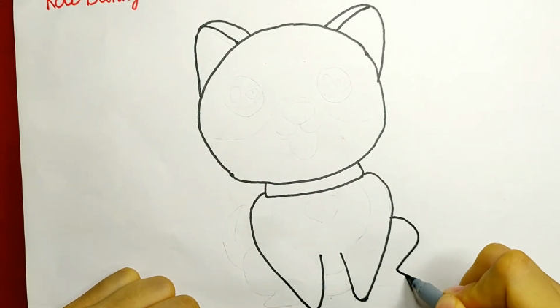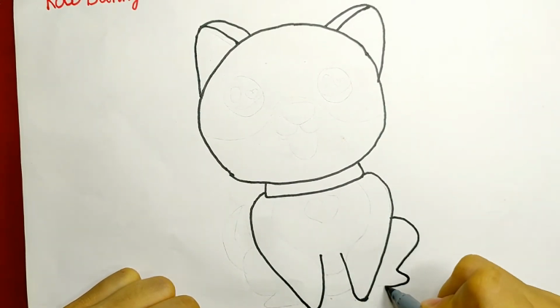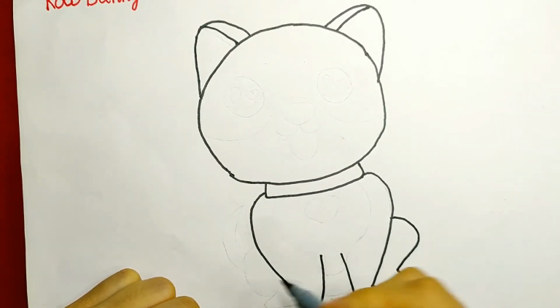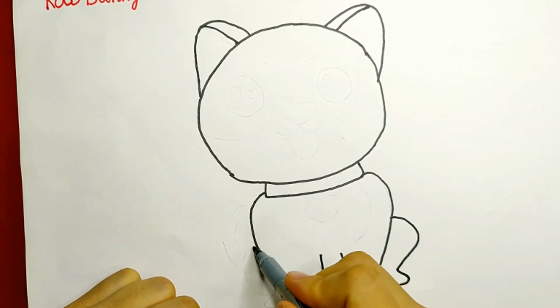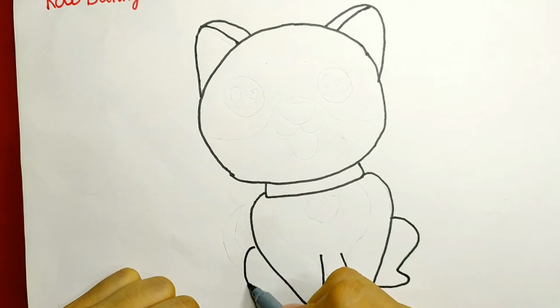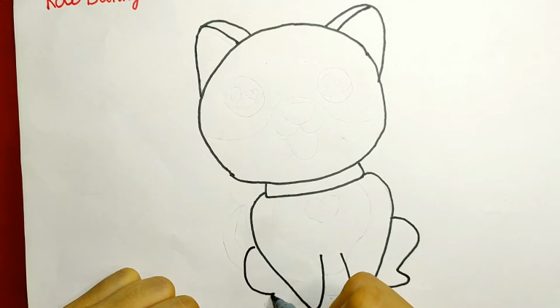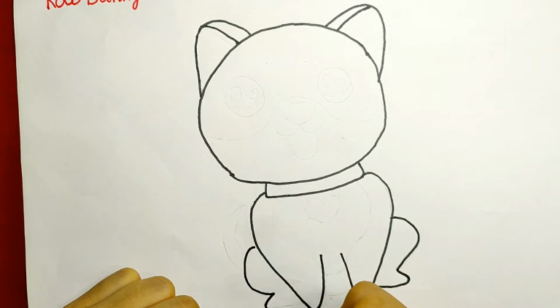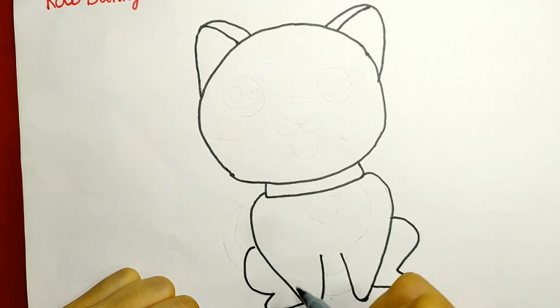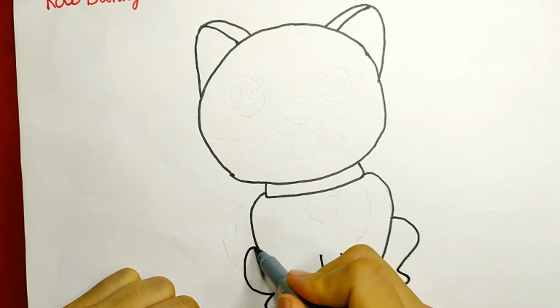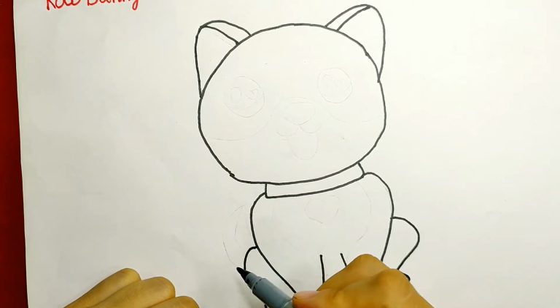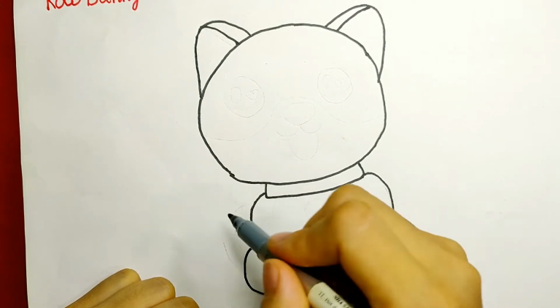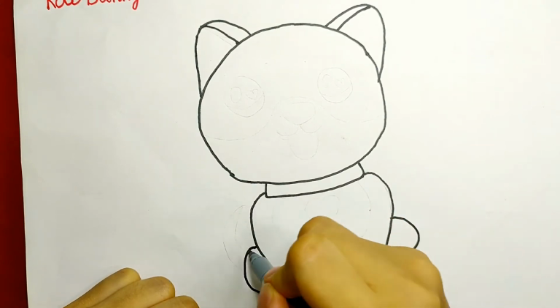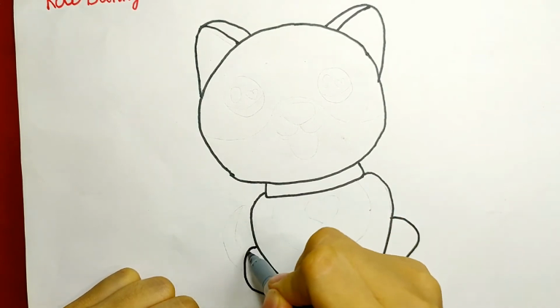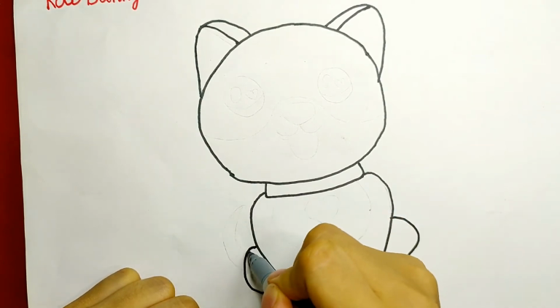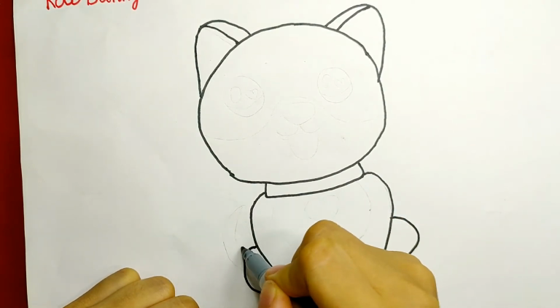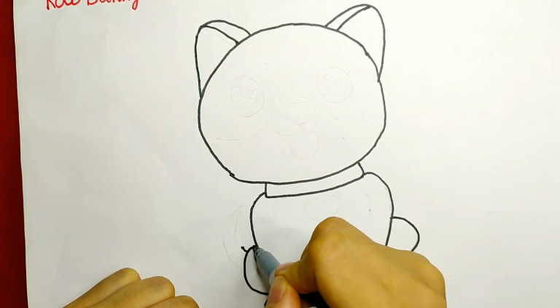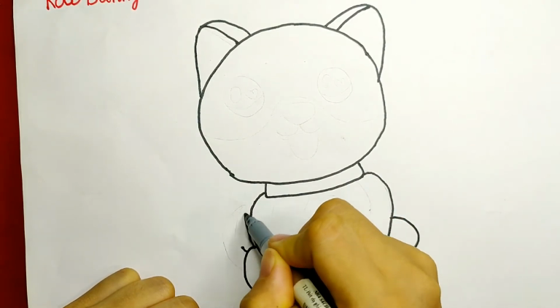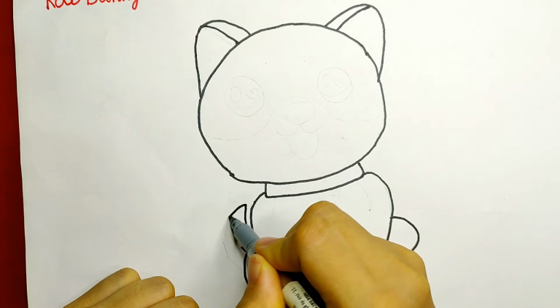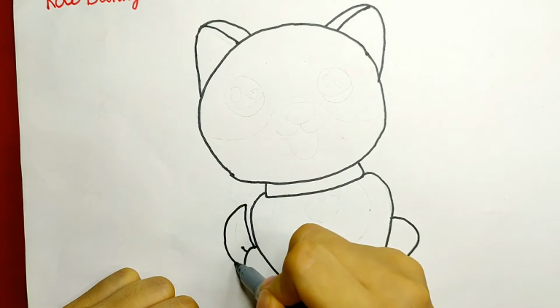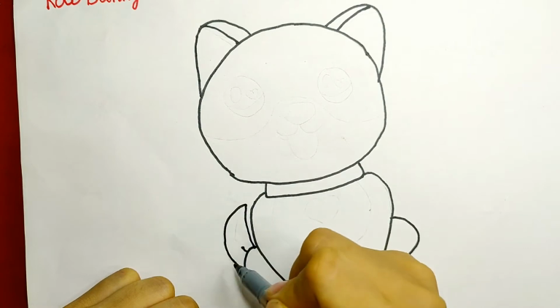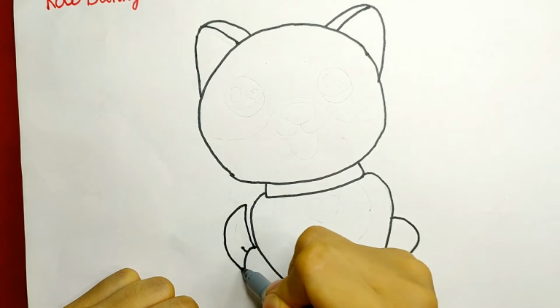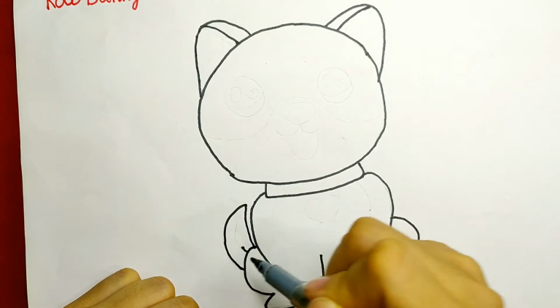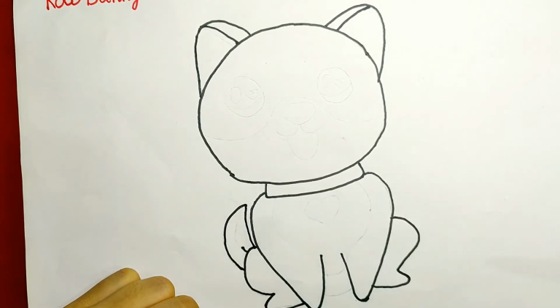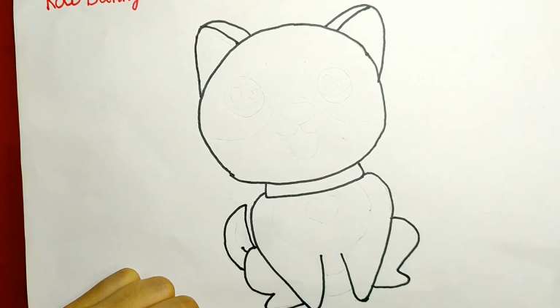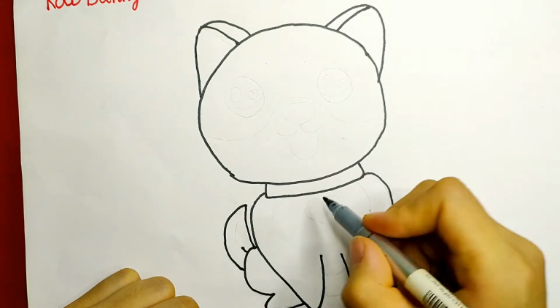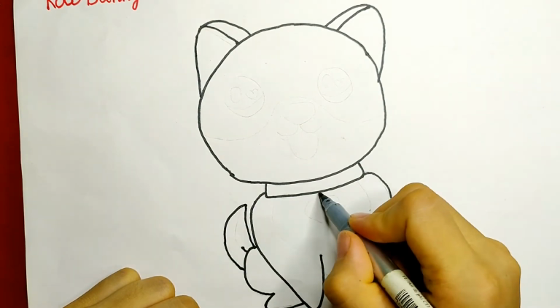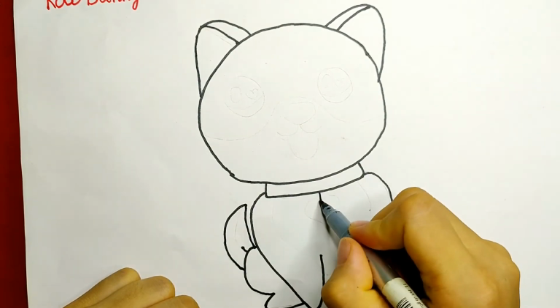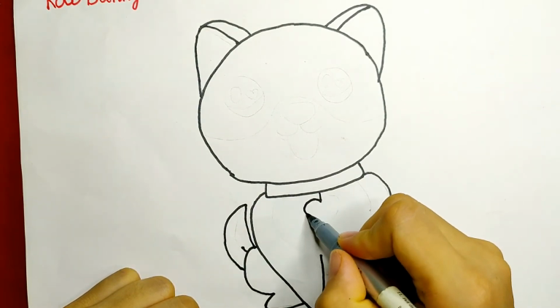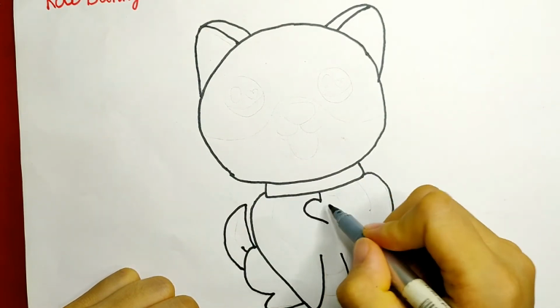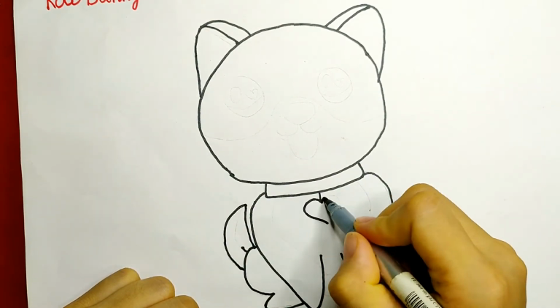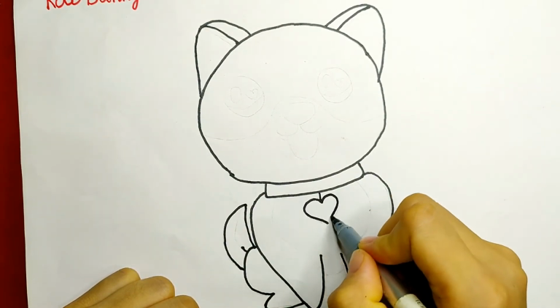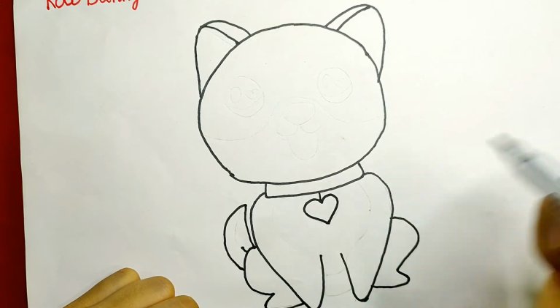Two more lines as guidance for the highlights. I'm gonna draw some hearts on the collar.